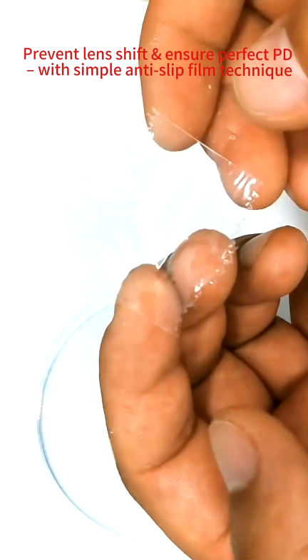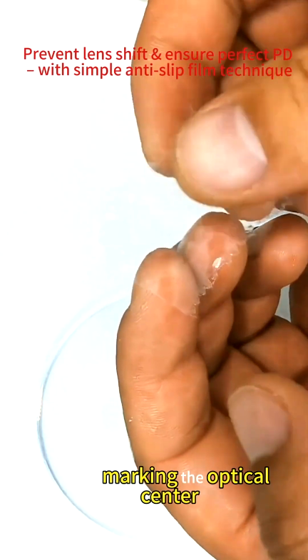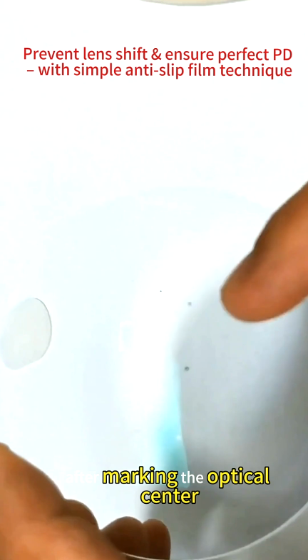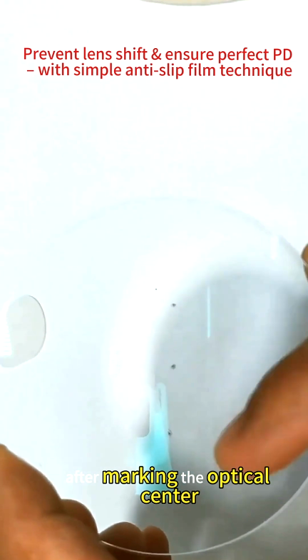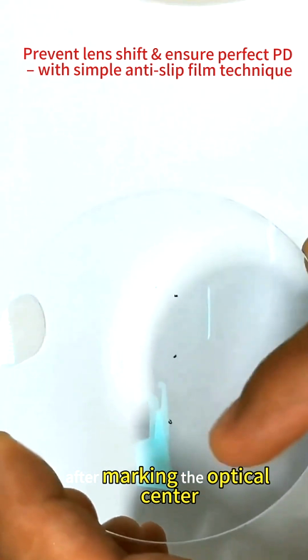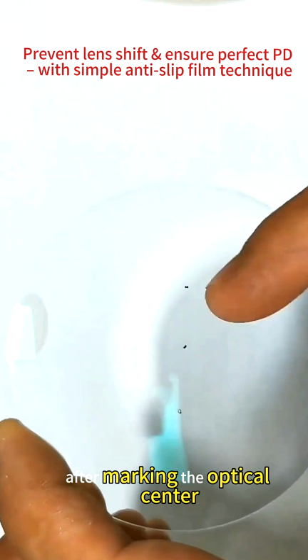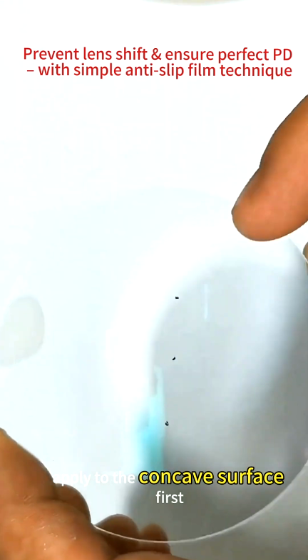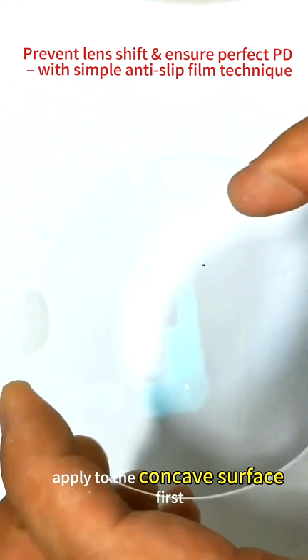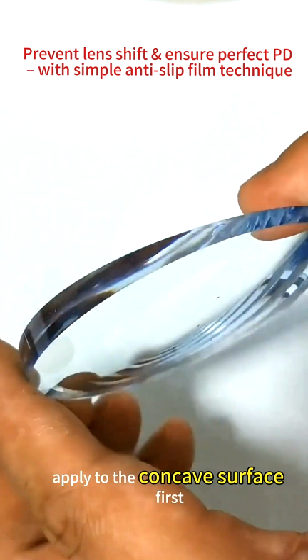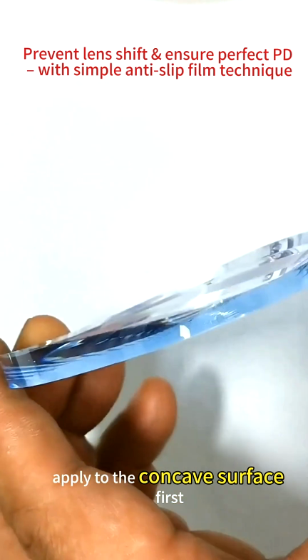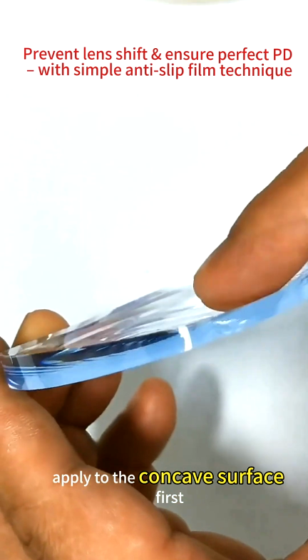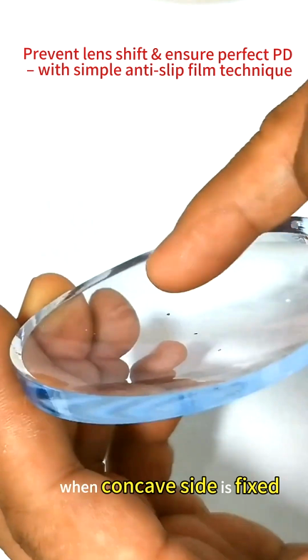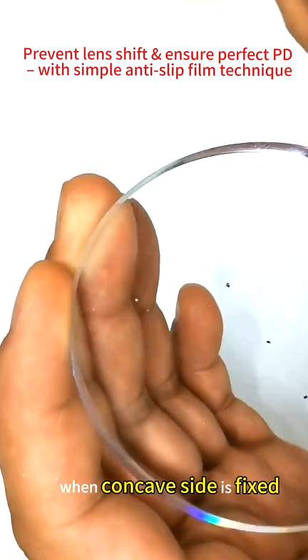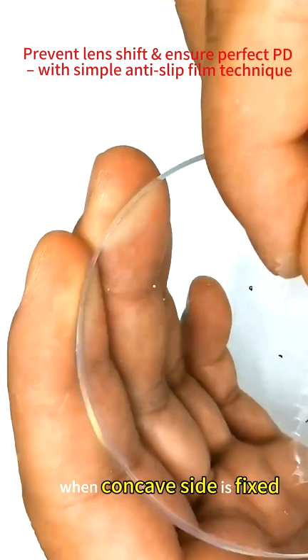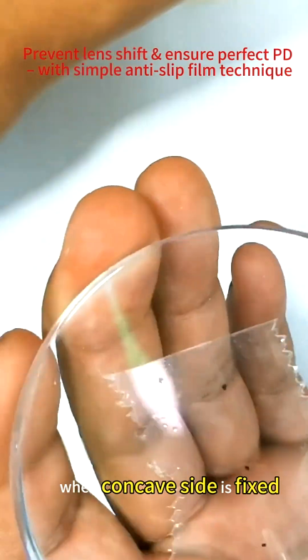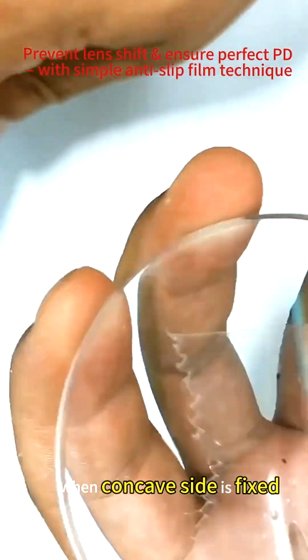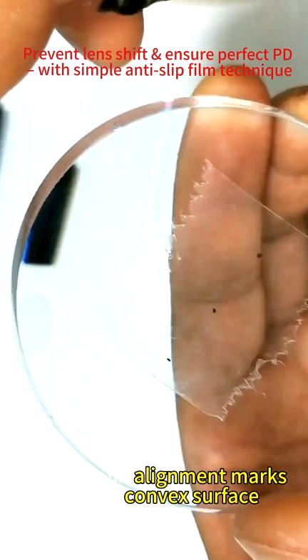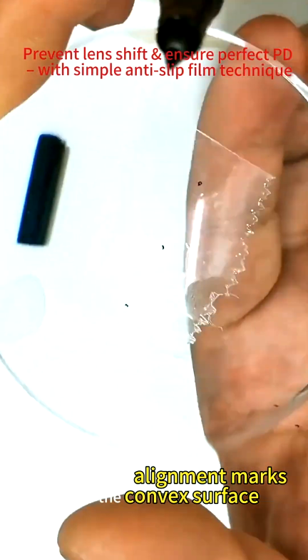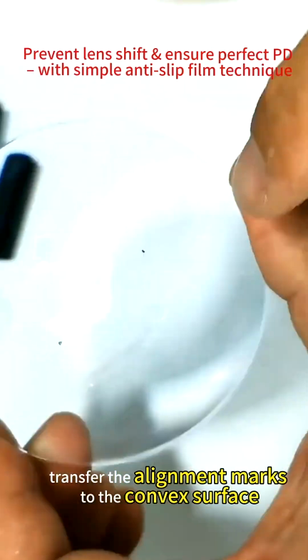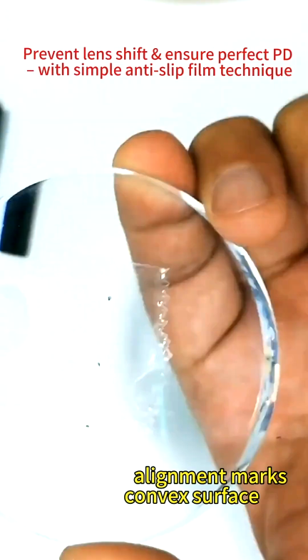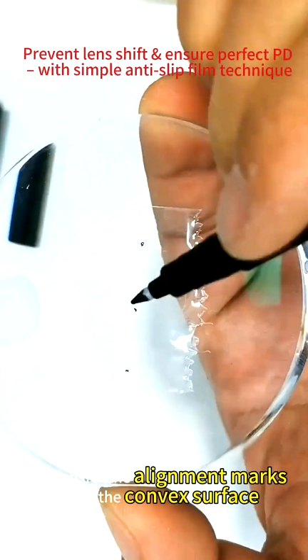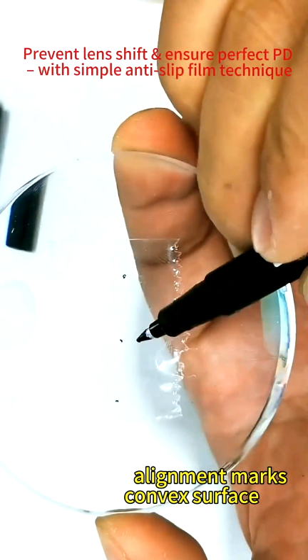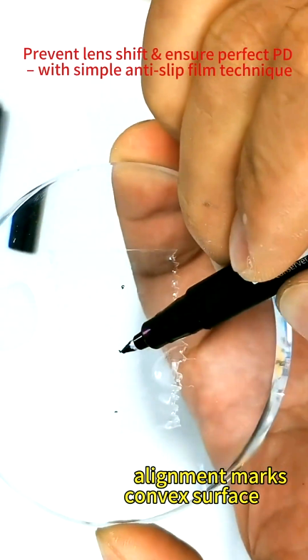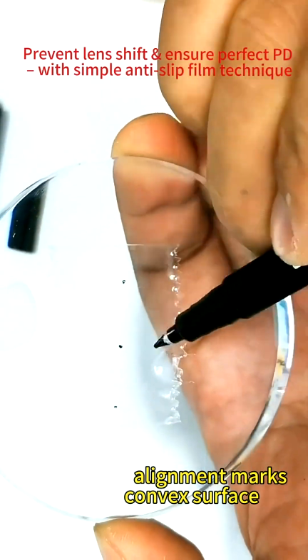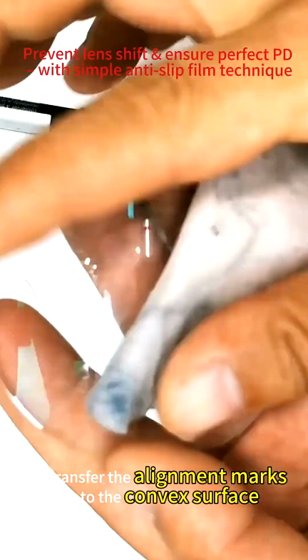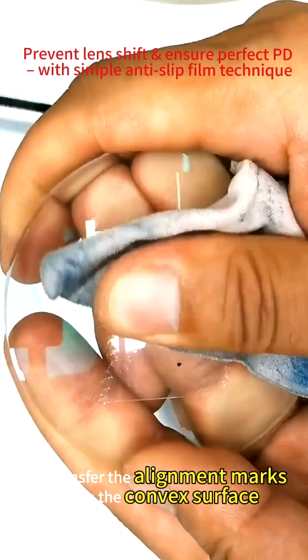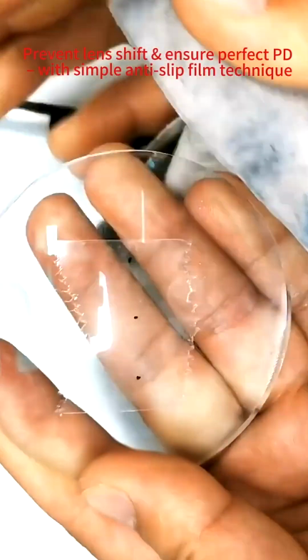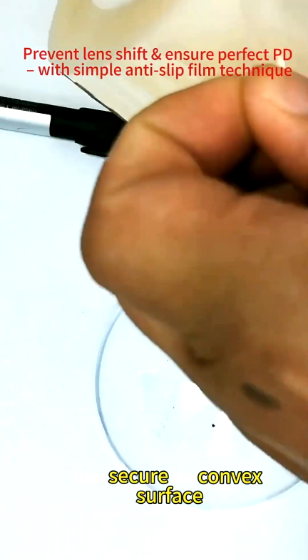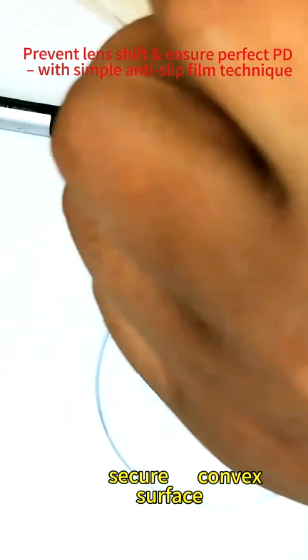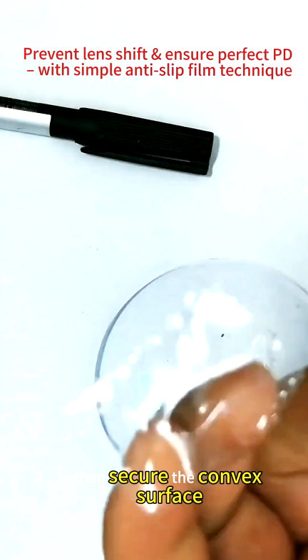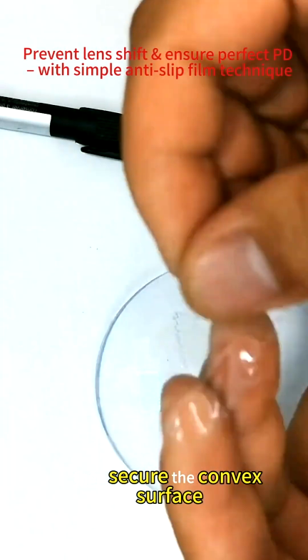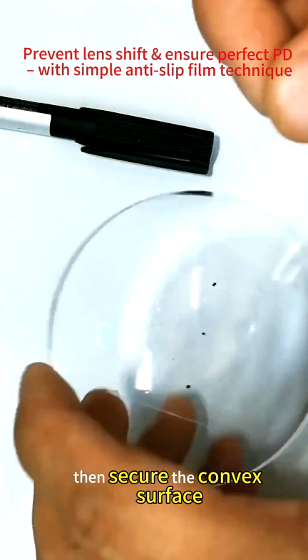After marking the optical center, apply to the concave surface first. When the concave side is fixed, transfer the alignment marks to the convex surface. Then secure the convex surface.